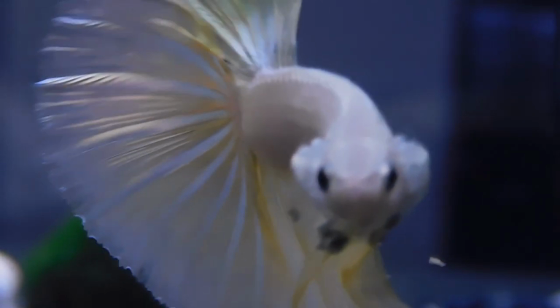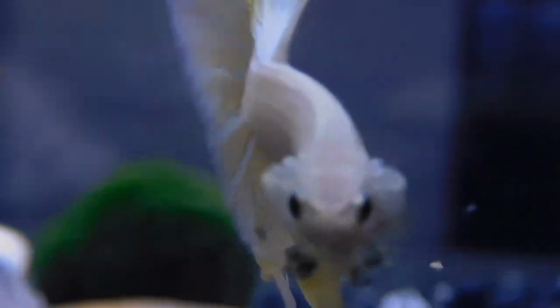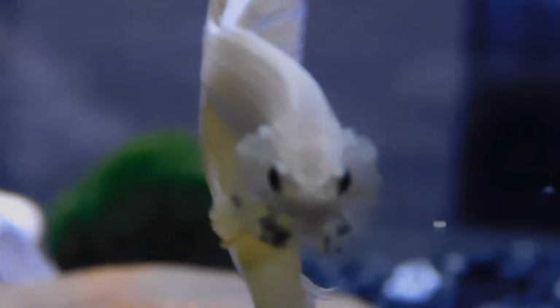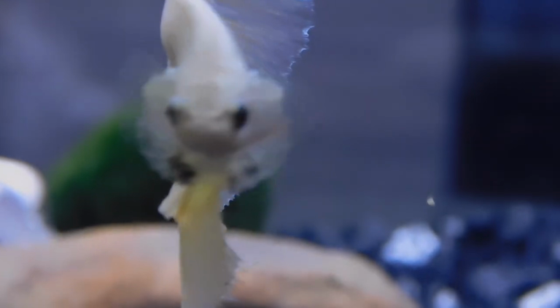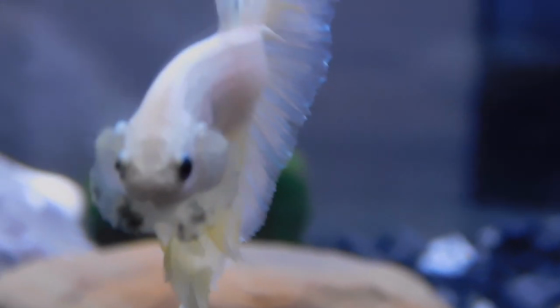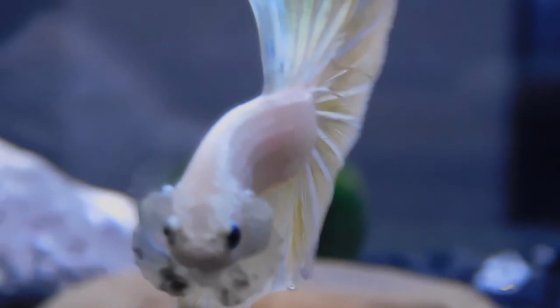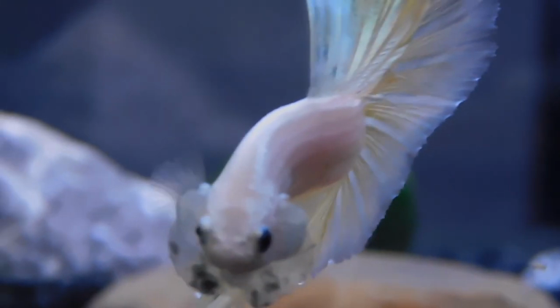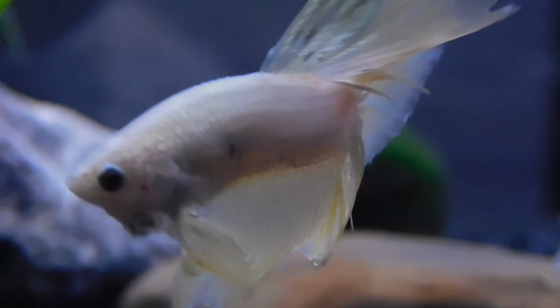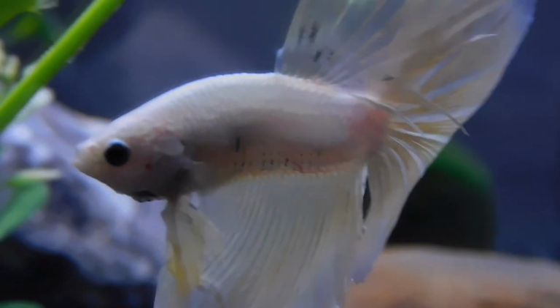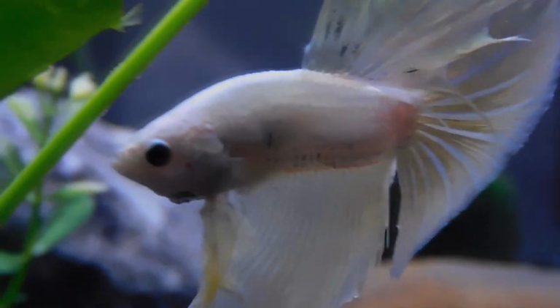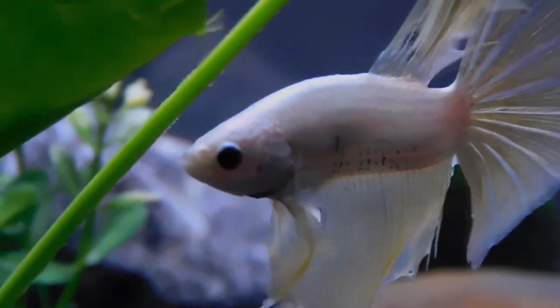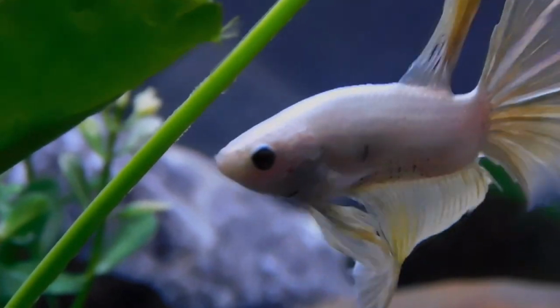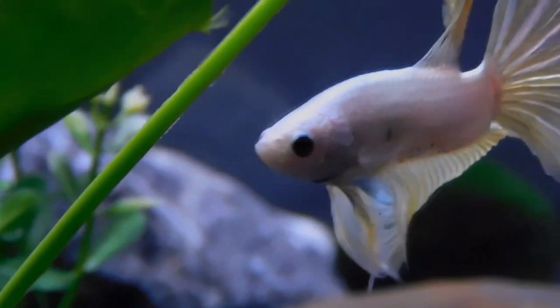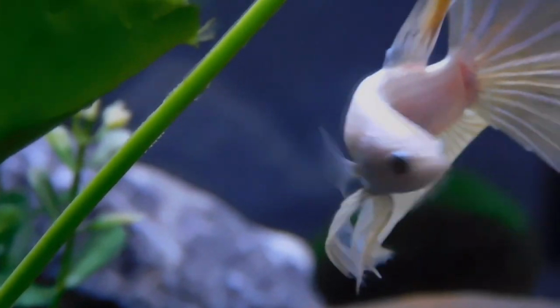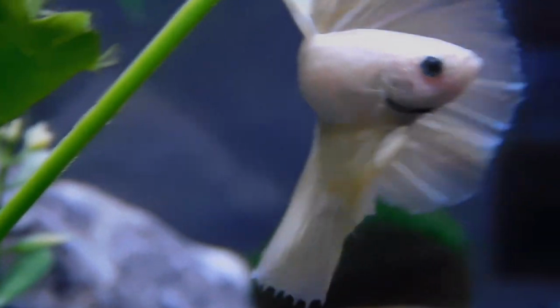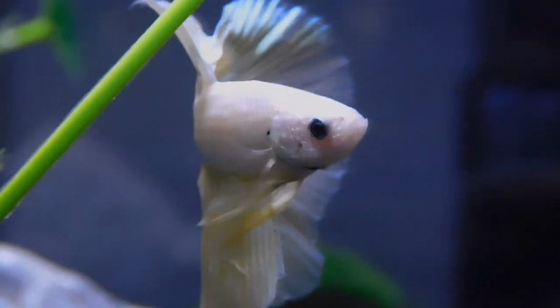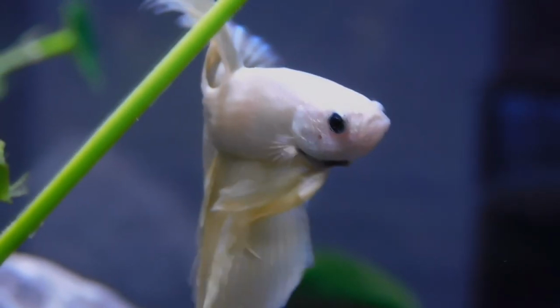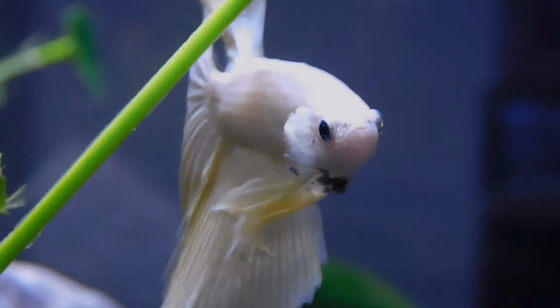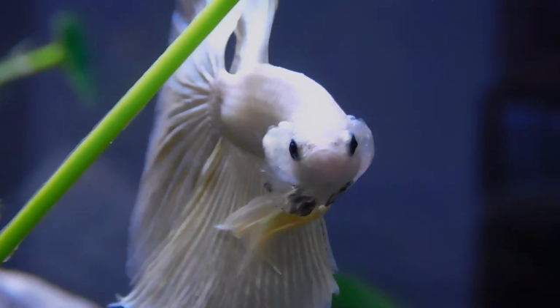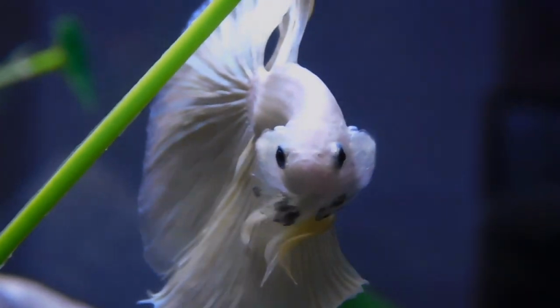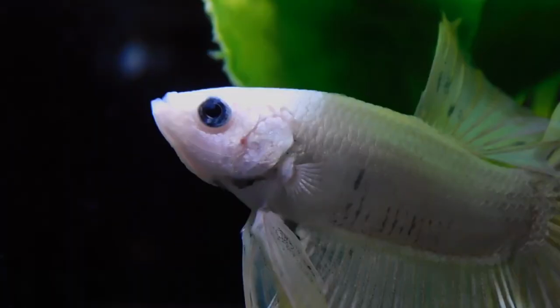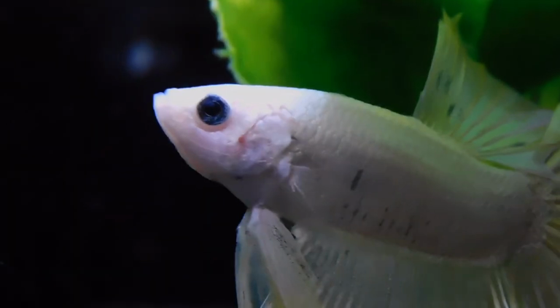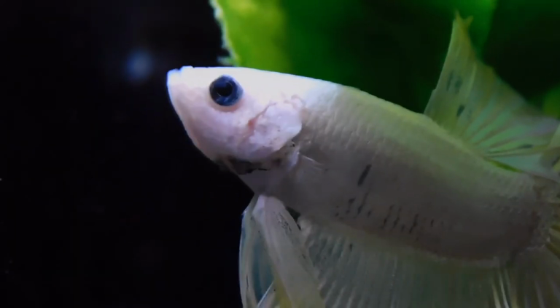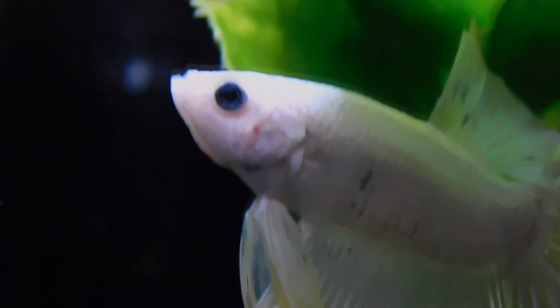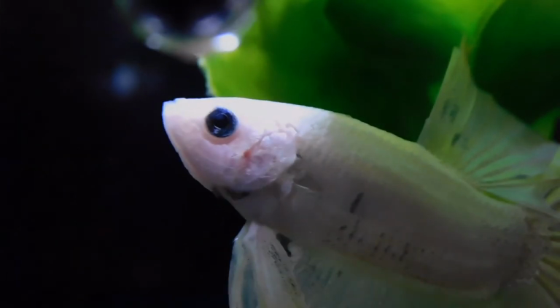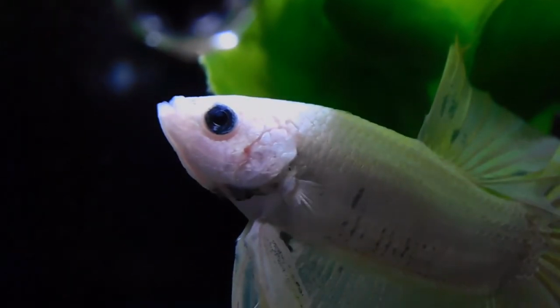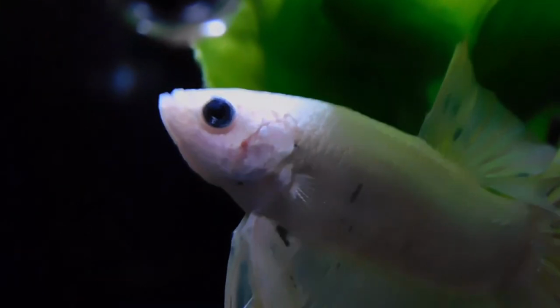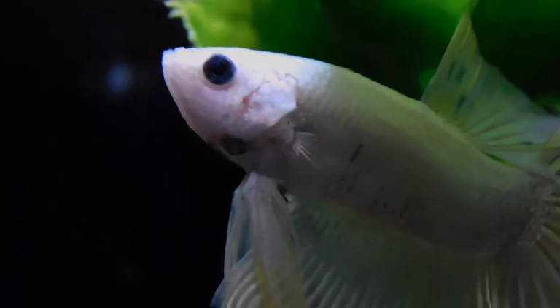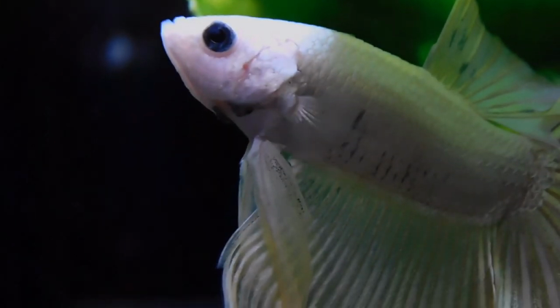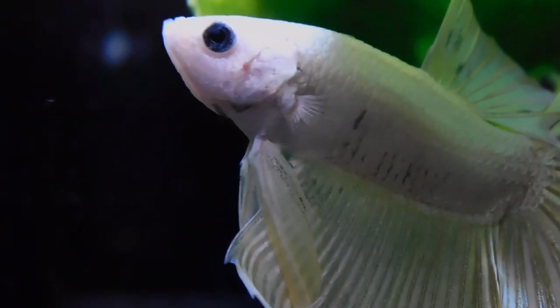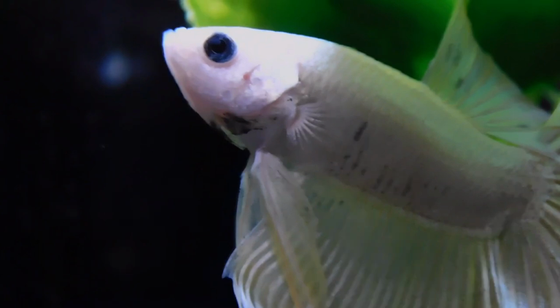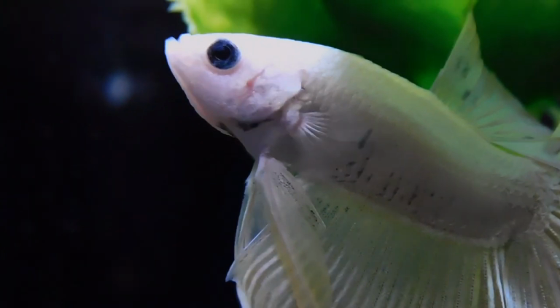Betta fish need at least a 5 gallon tank. Although they aren't active fish, it's best if you provide them with a larger tank. While bettas do not necessarily need a filter, having one provides them with the optimum water quality.